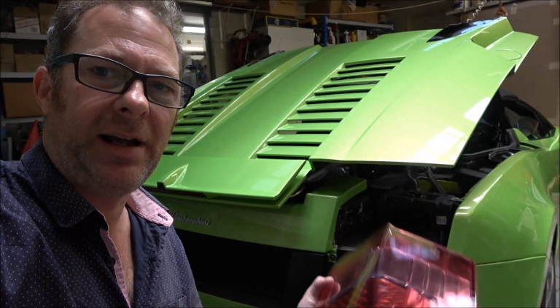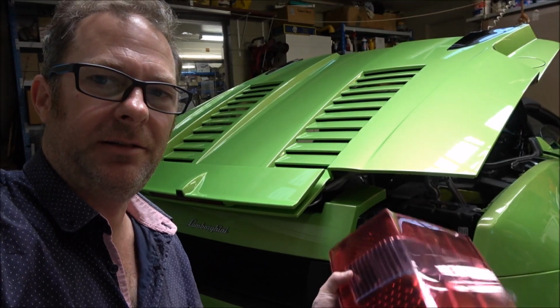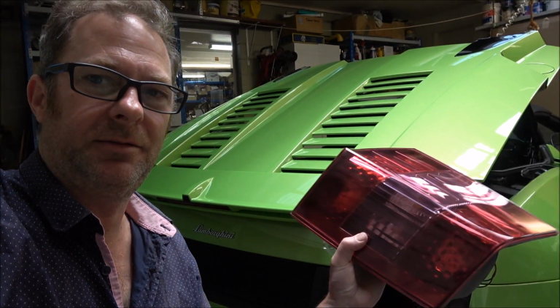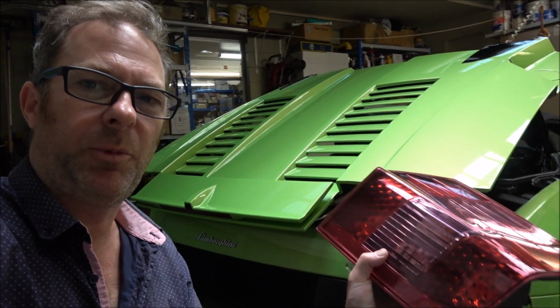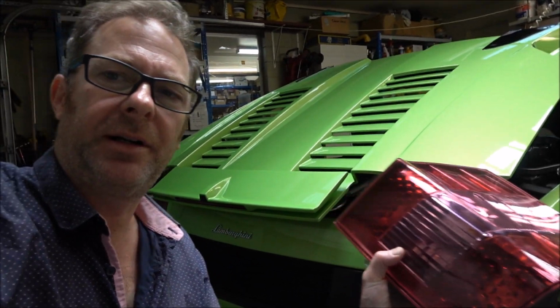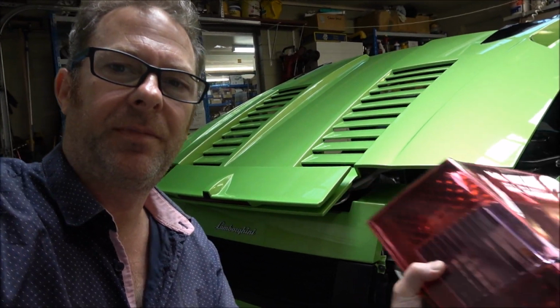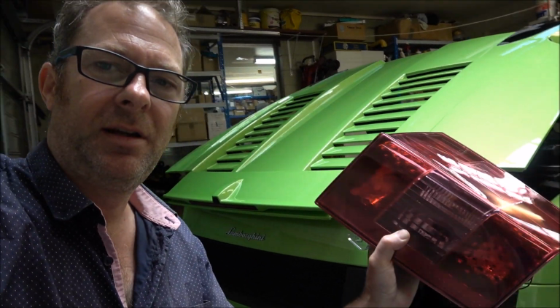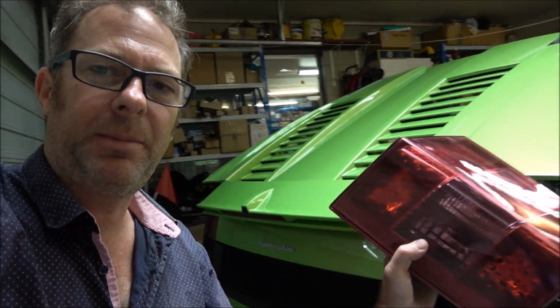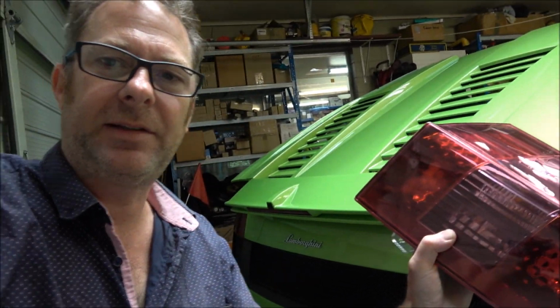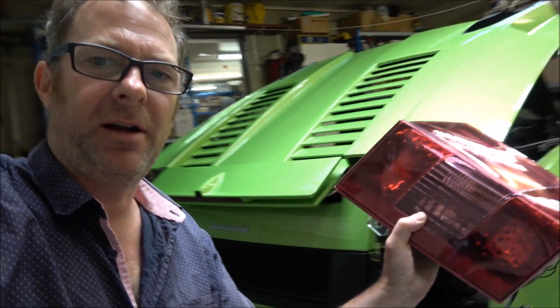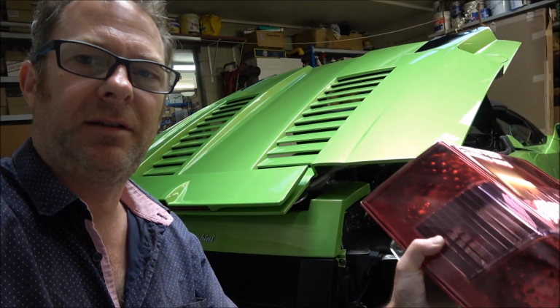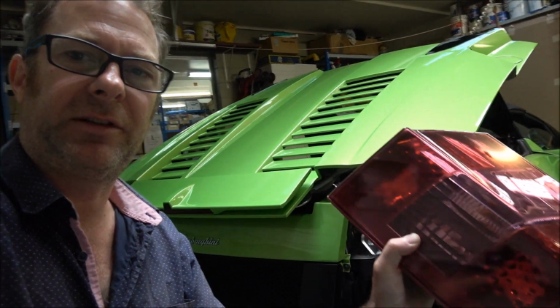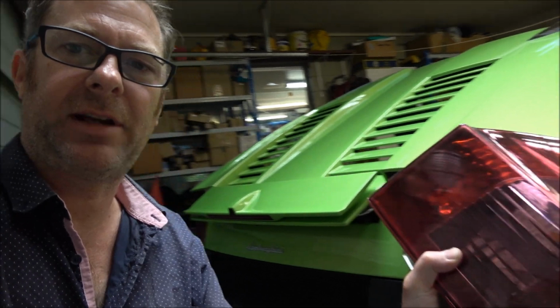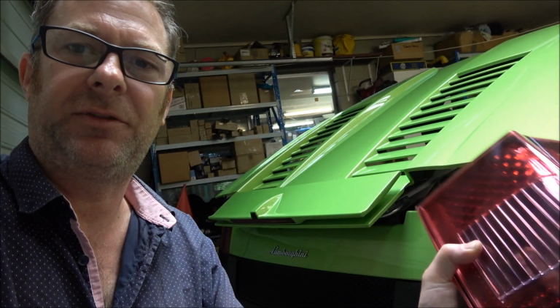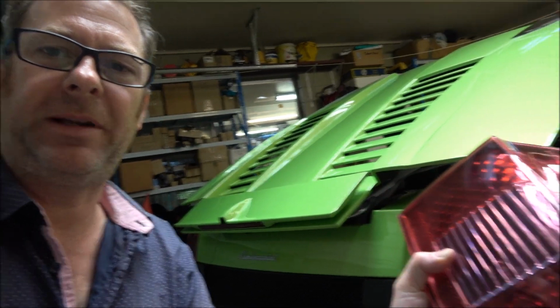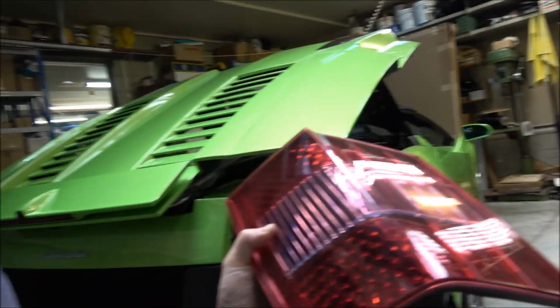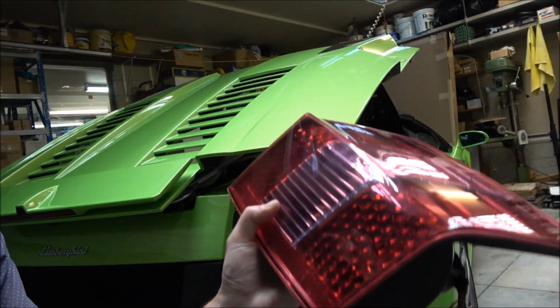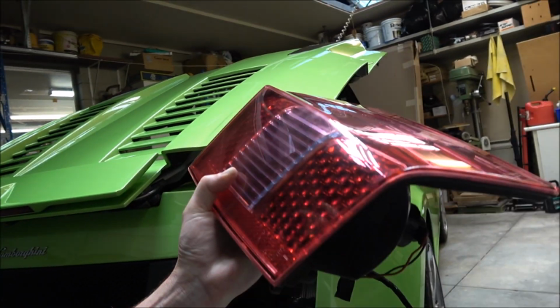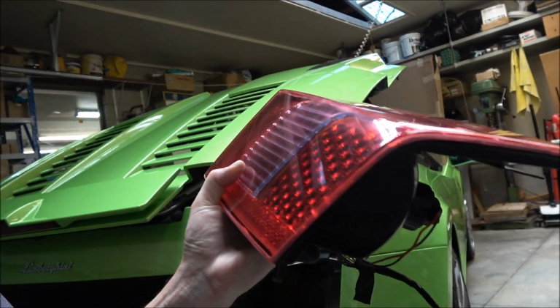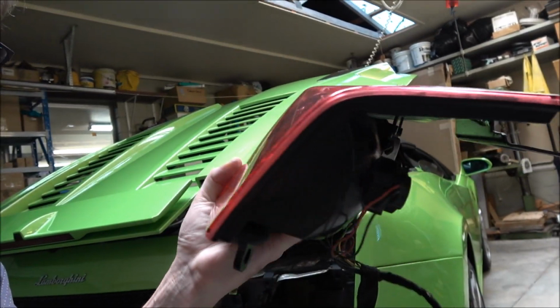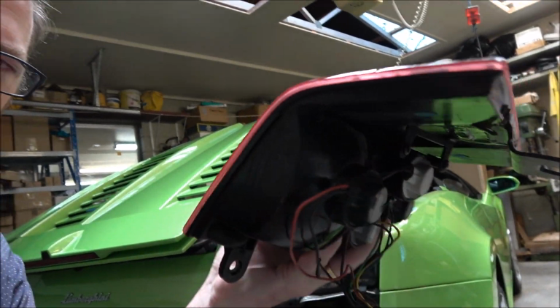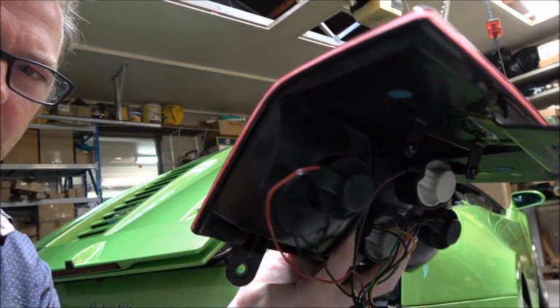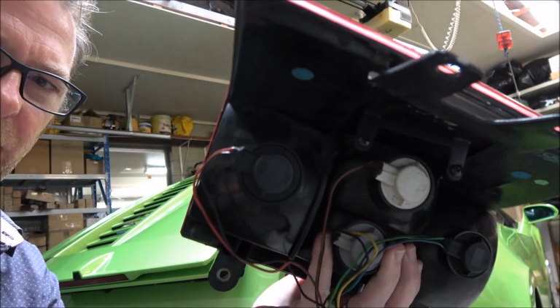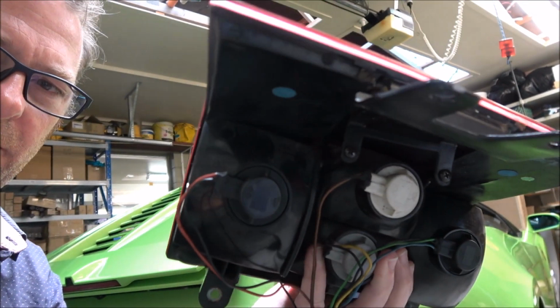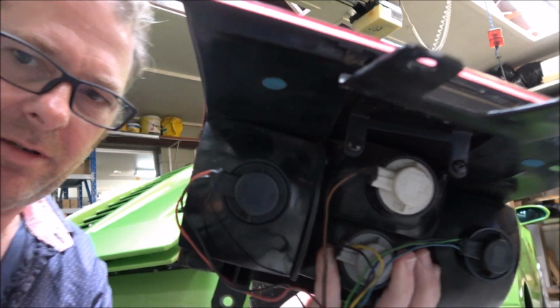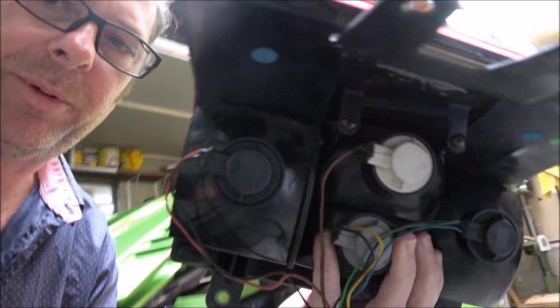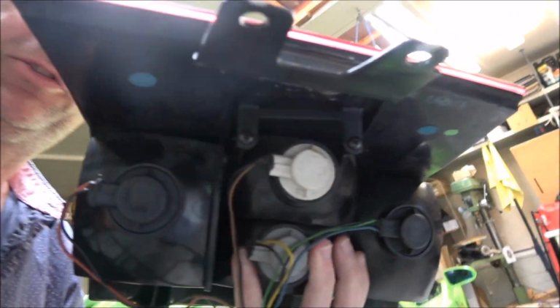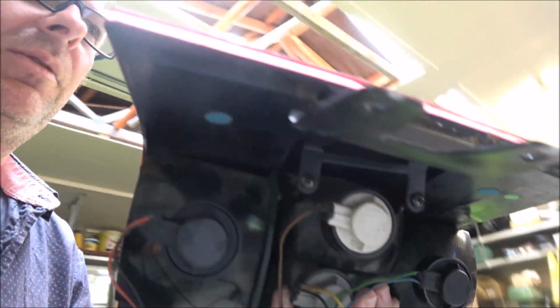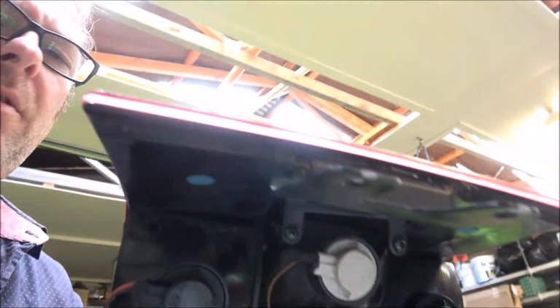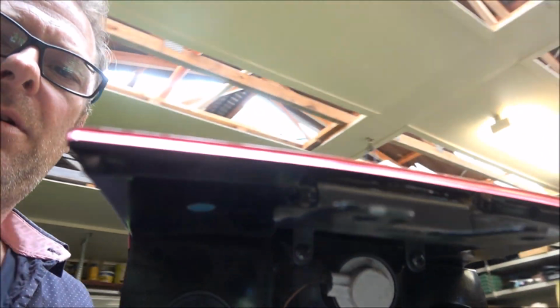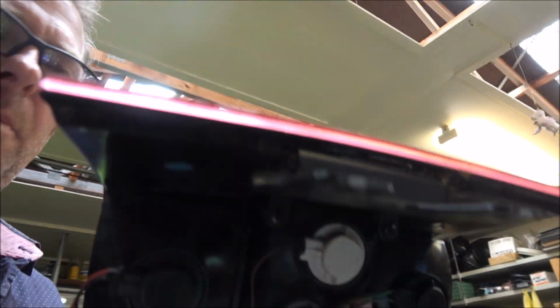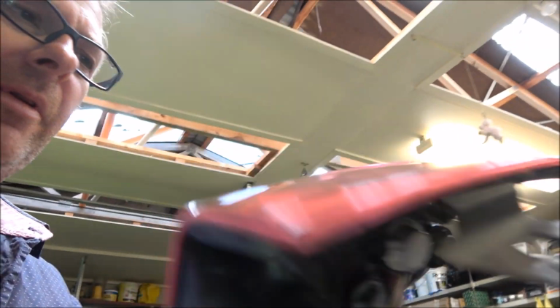Today I'm repairing a Lamborghini taillight. Obviously this taillight is very expensive, so rather than buy a new one I'm going to repair it and I'll show you what I'm doing with it.